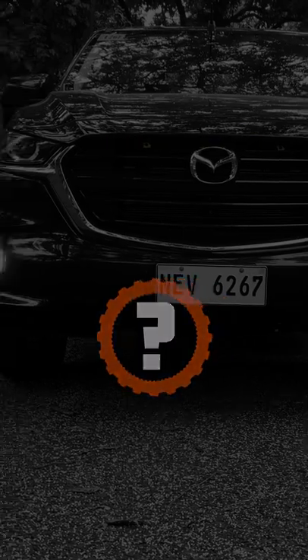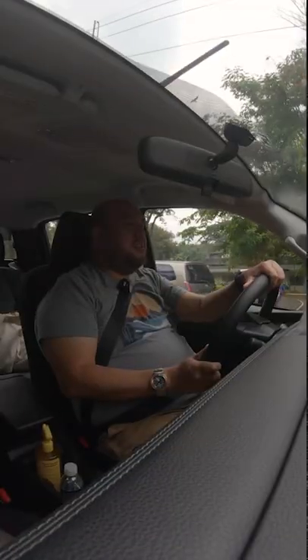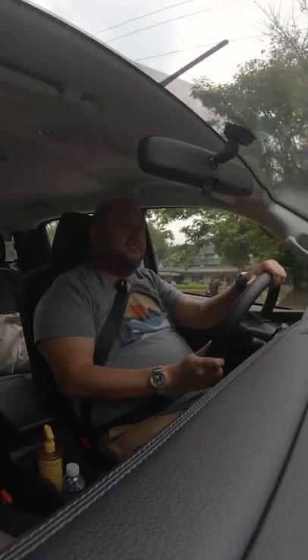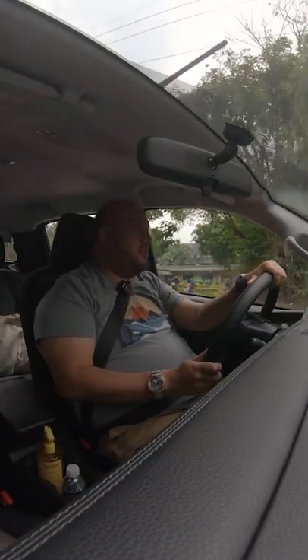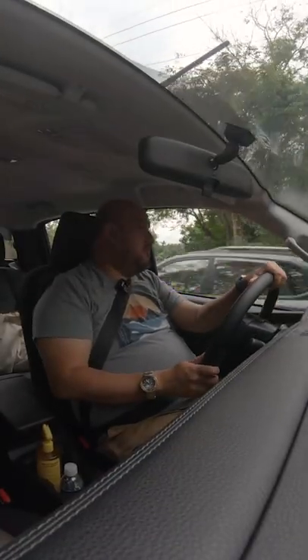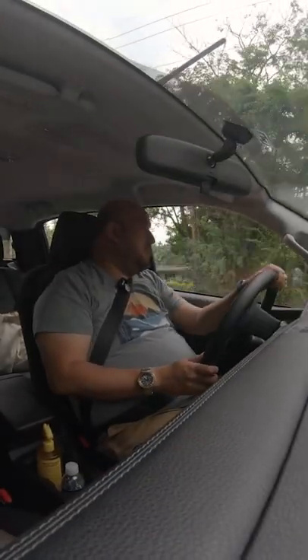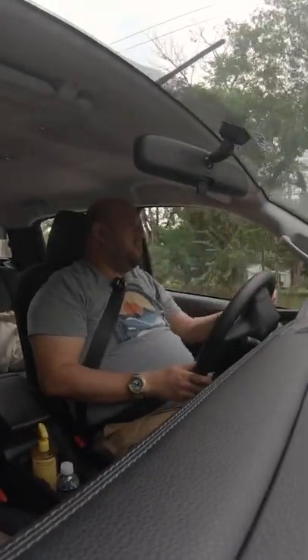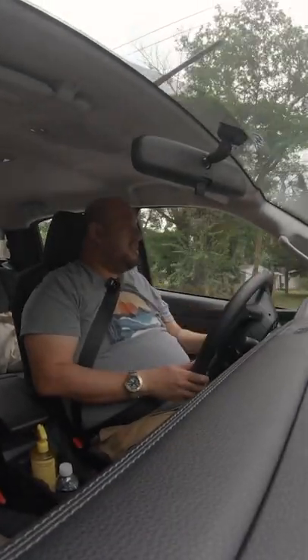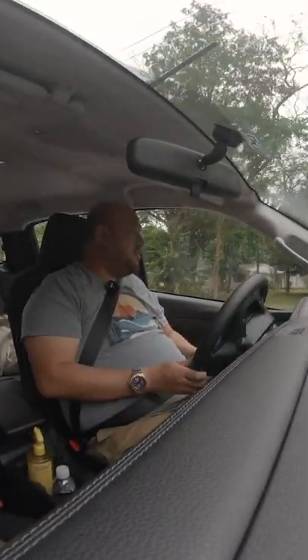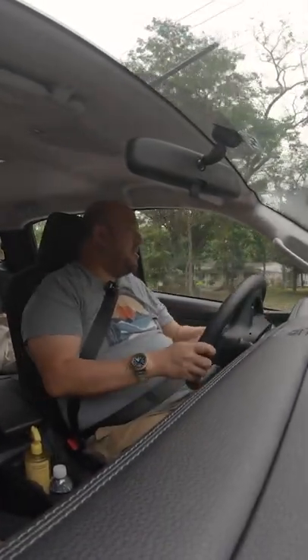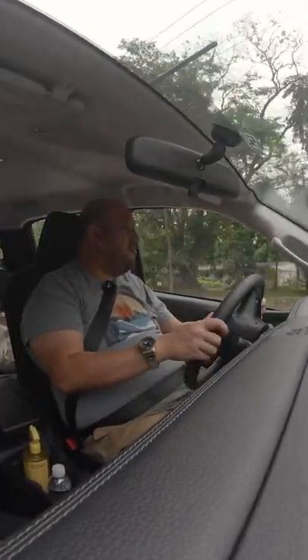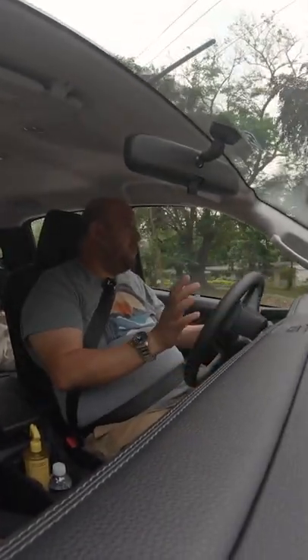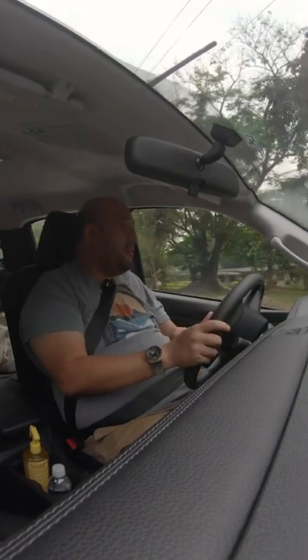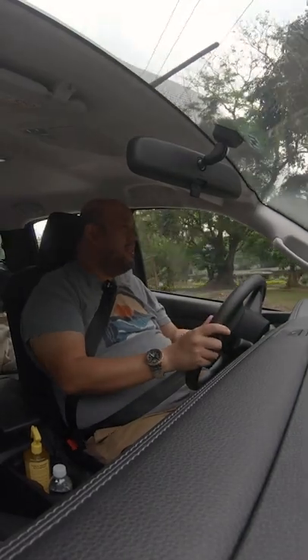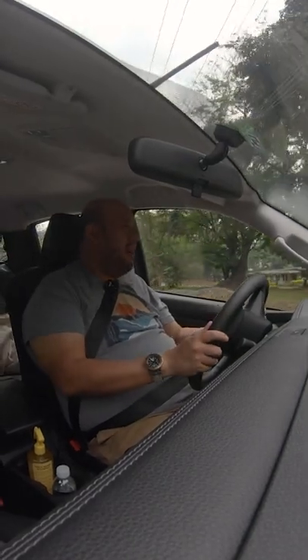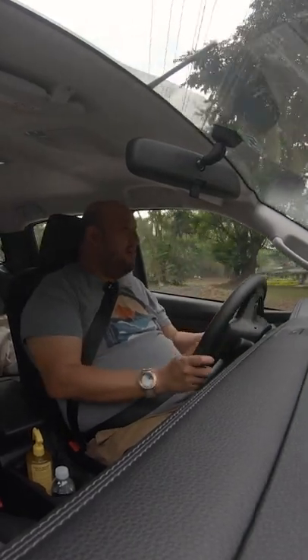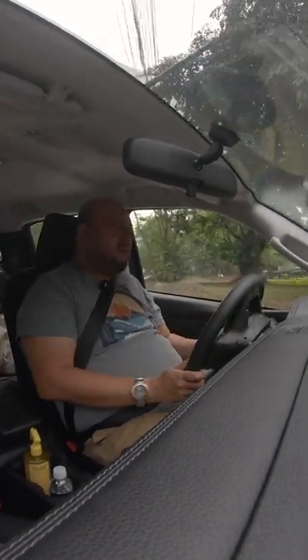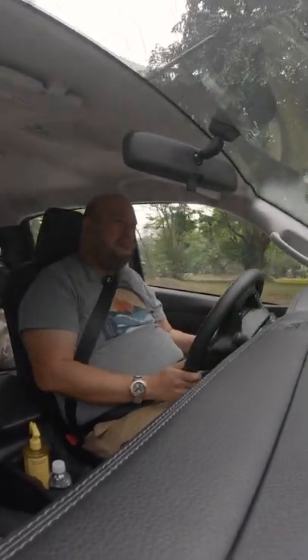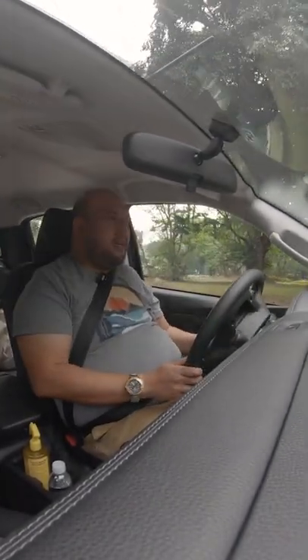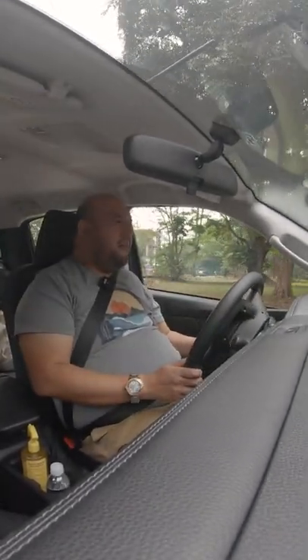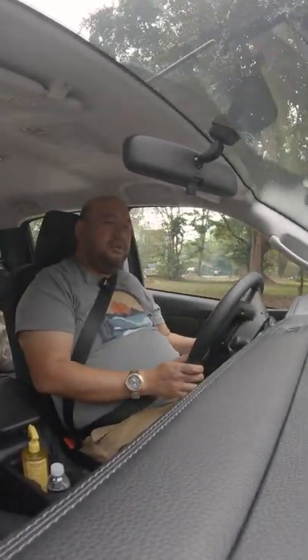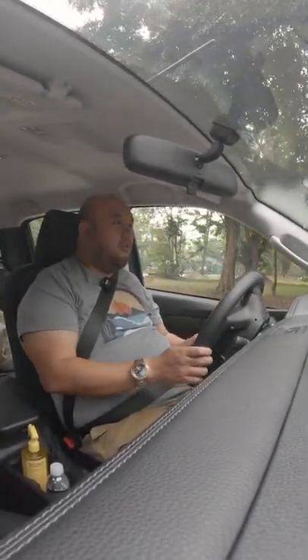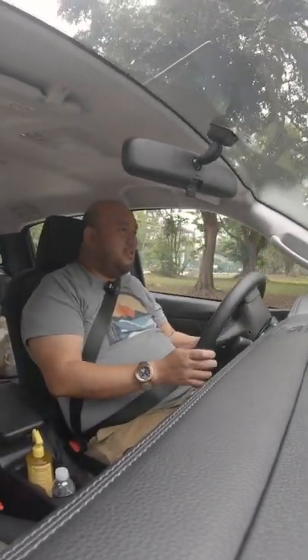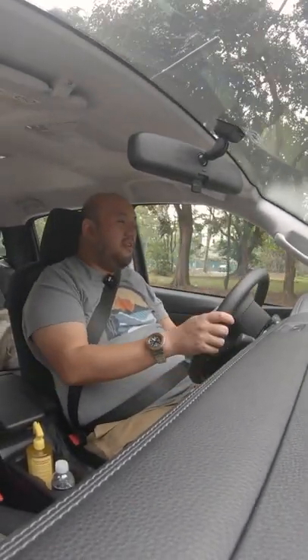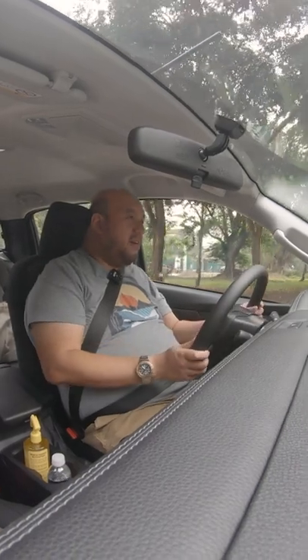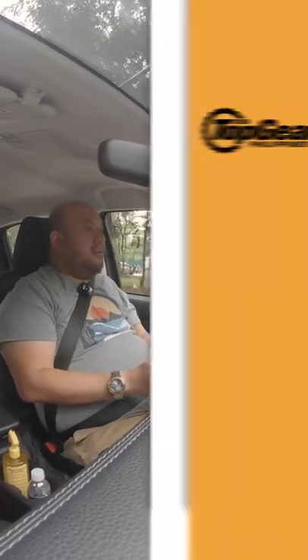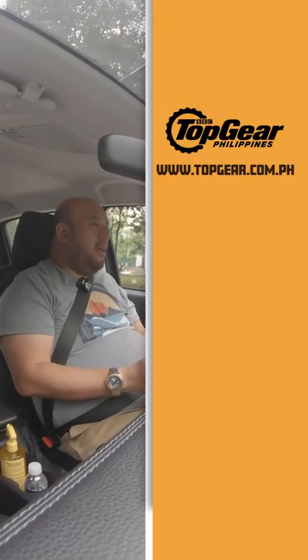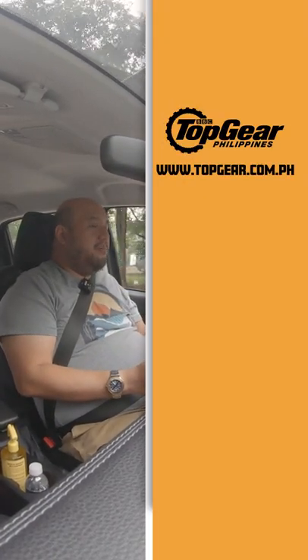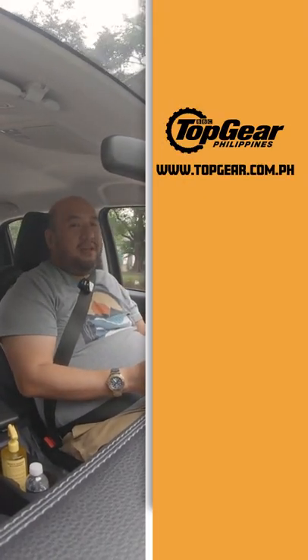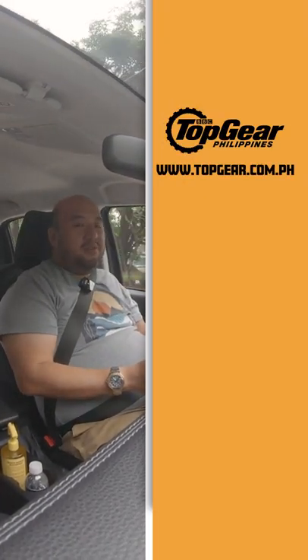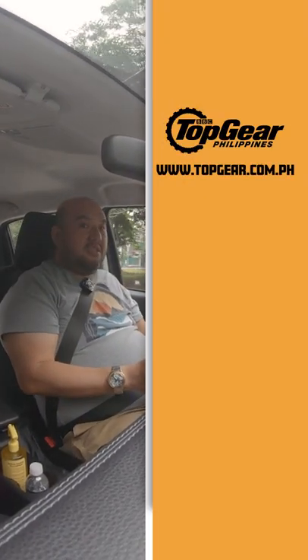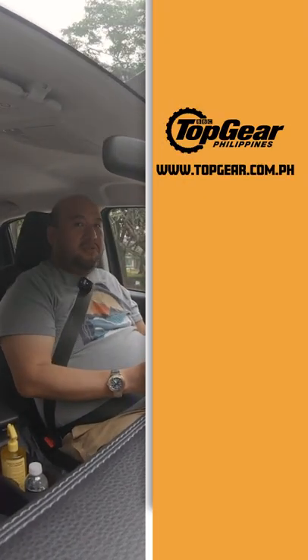There are a lot of factors involved, so we'll just schedule a comparo between this and what seems to be its natural competitor, the Navara. Stay tuned for that — we'll do it just for you.